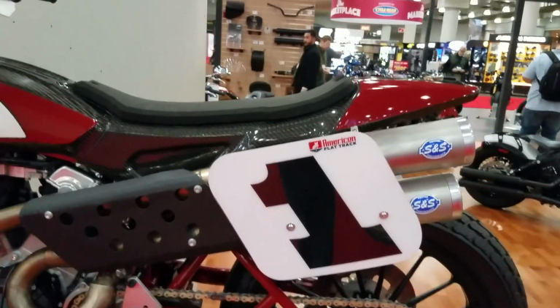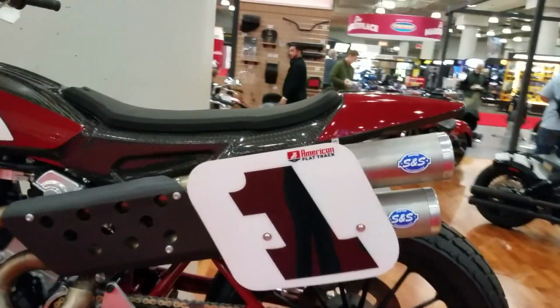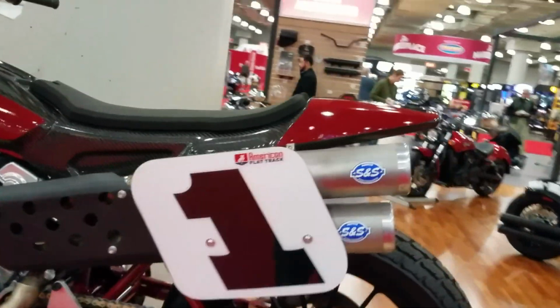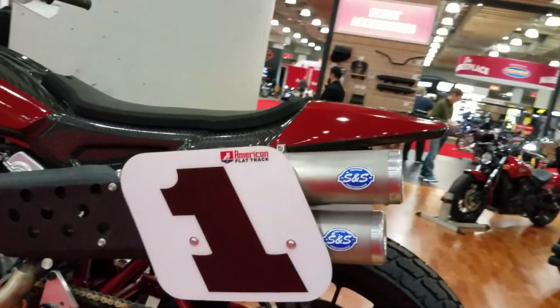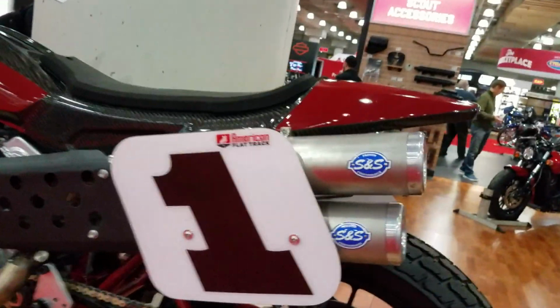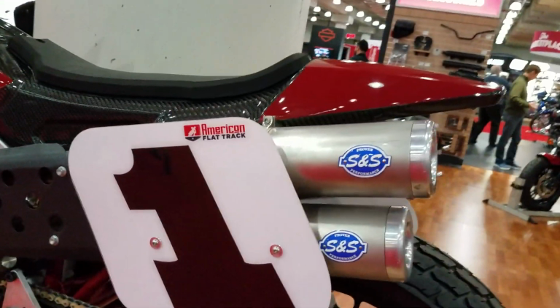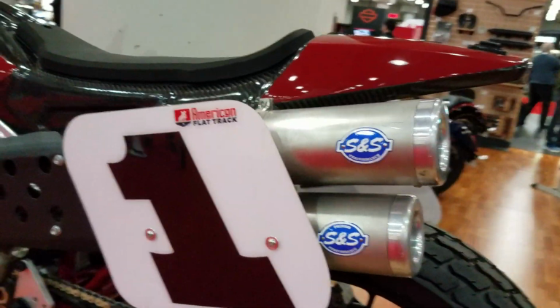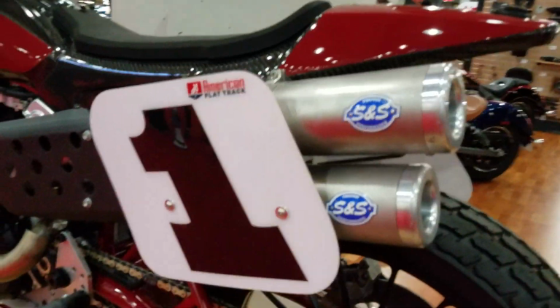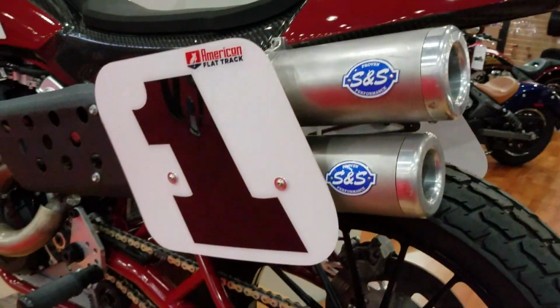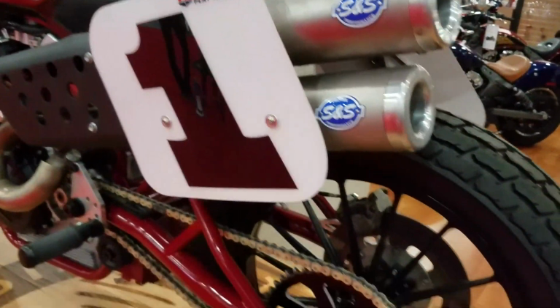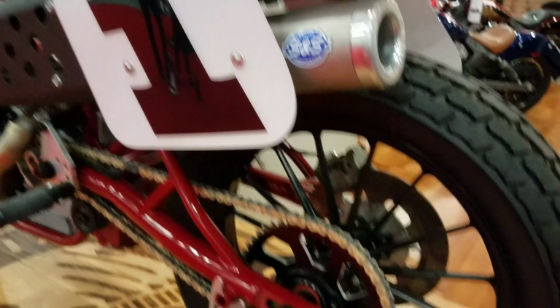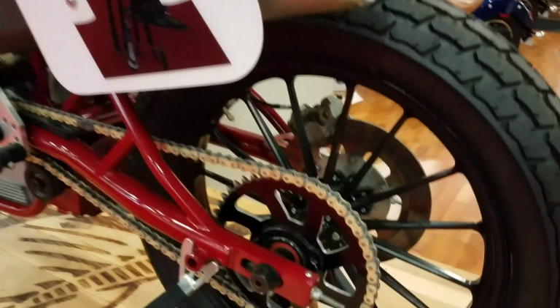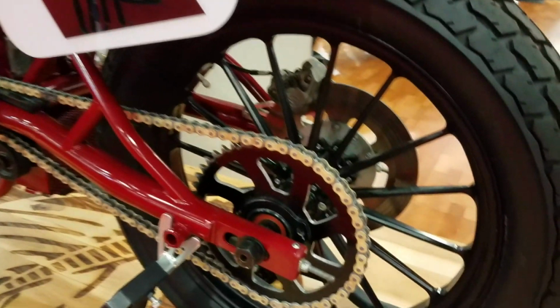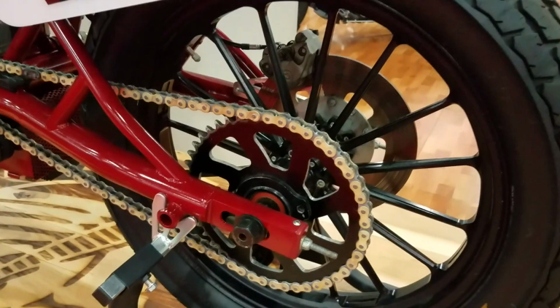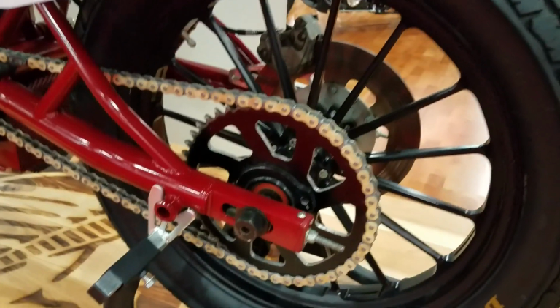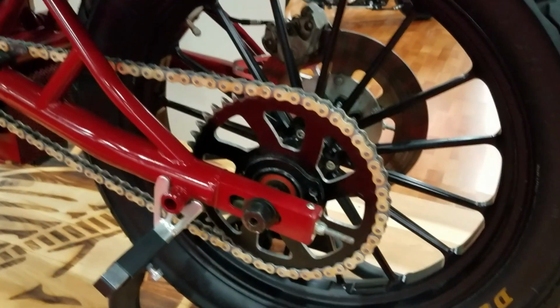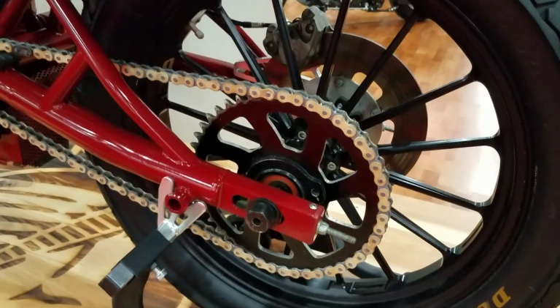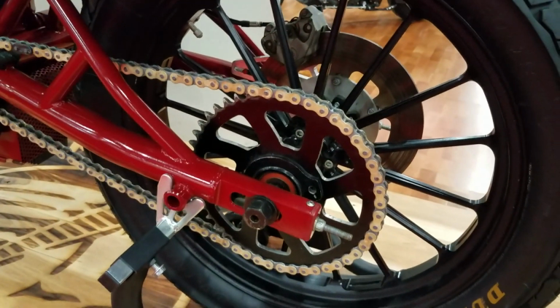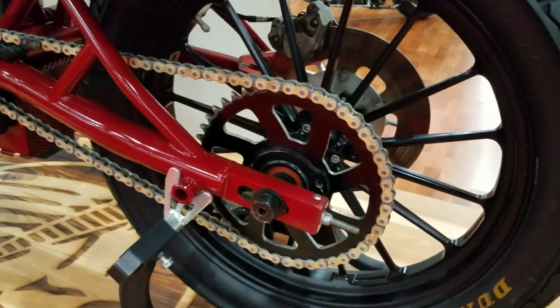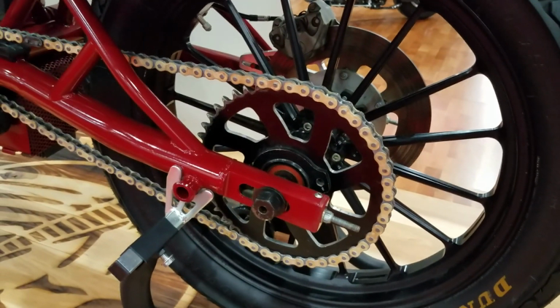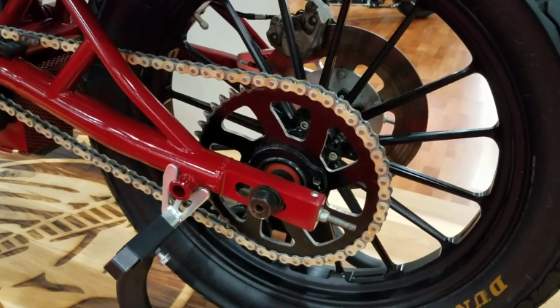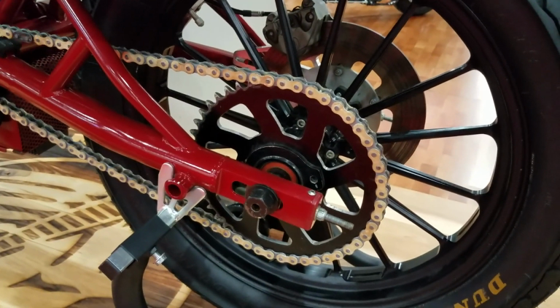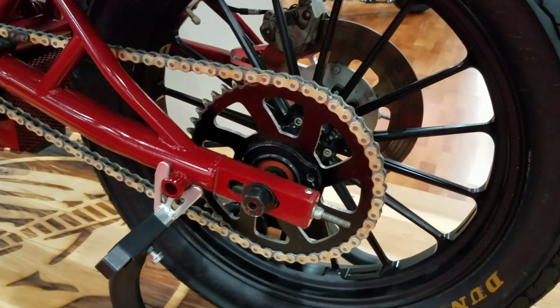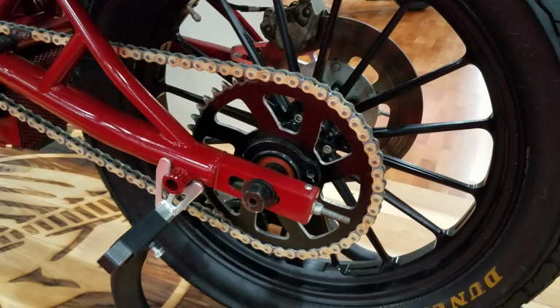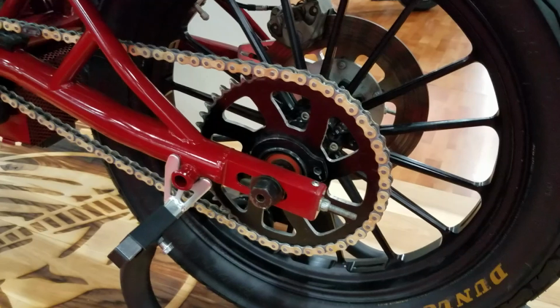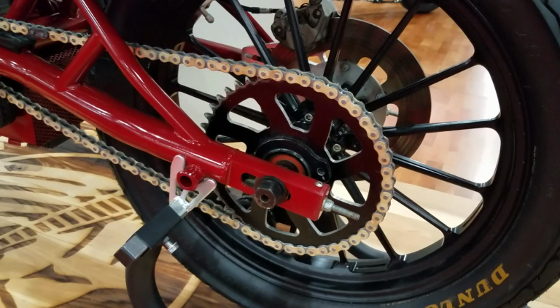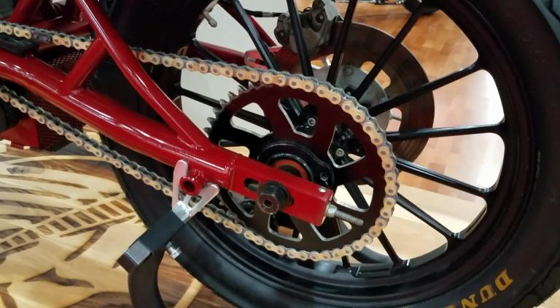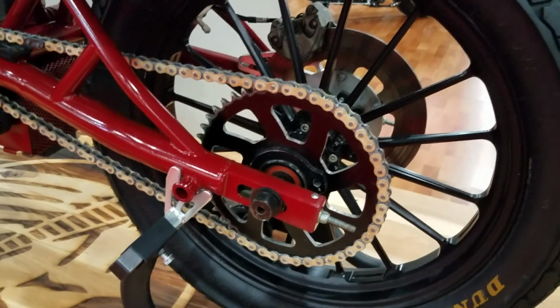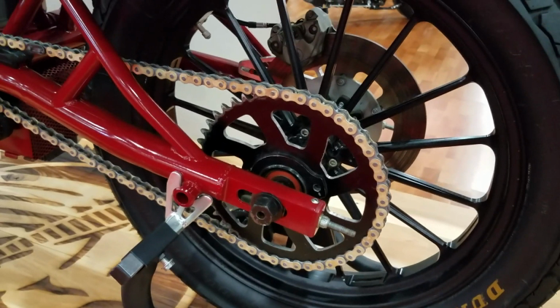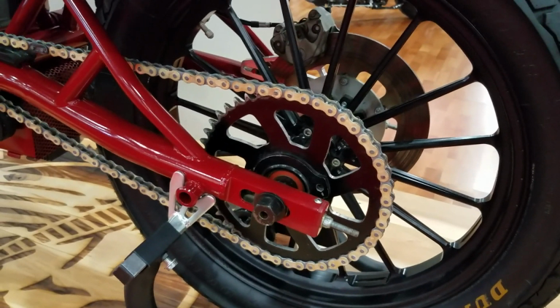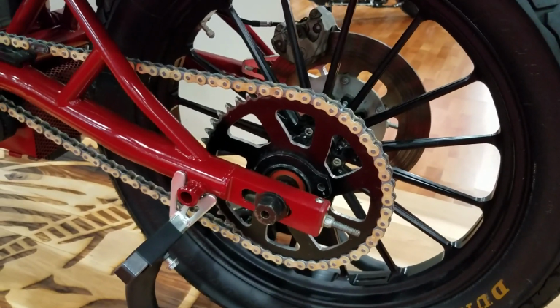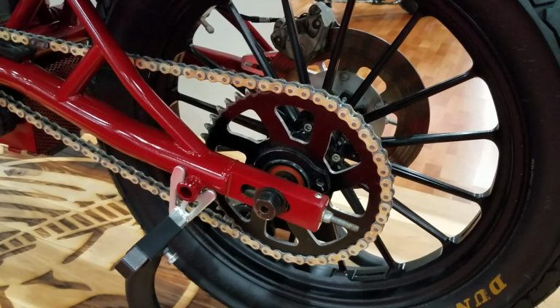S&S dual exhaust here. Lightweight rear wheel. Chain drive on the left — not a belt, you notice — and a disc brake on the right.